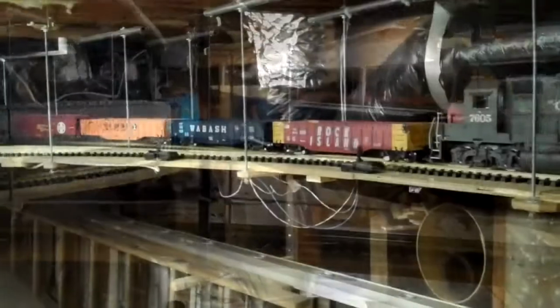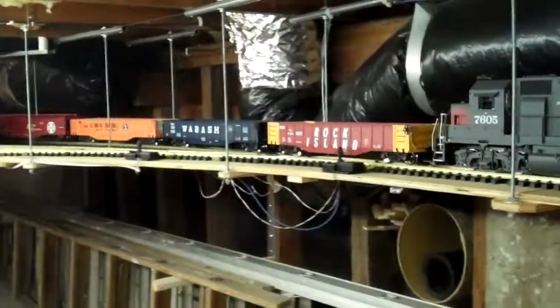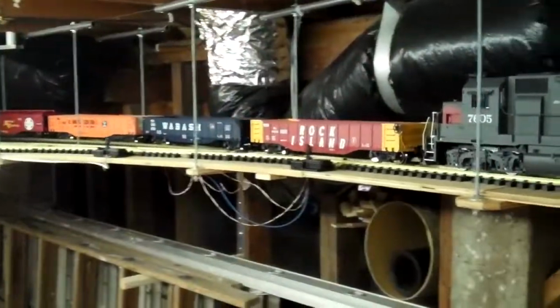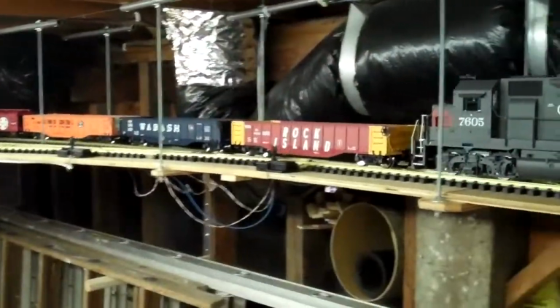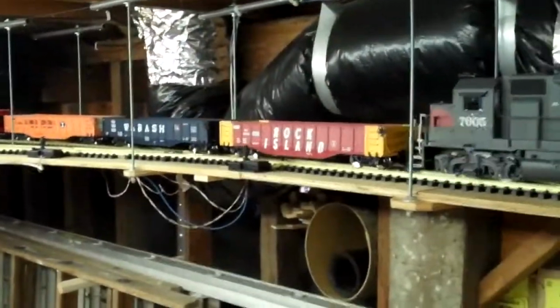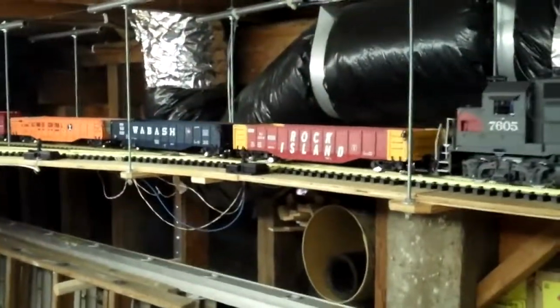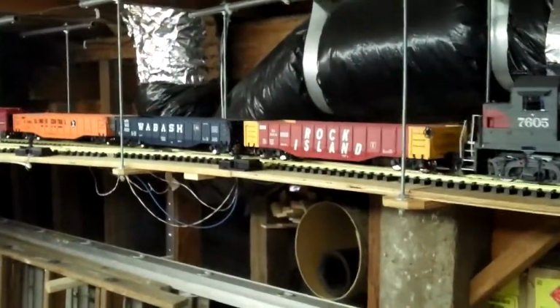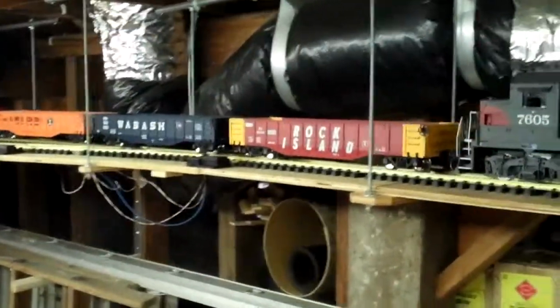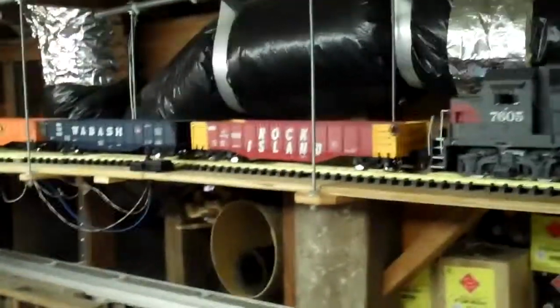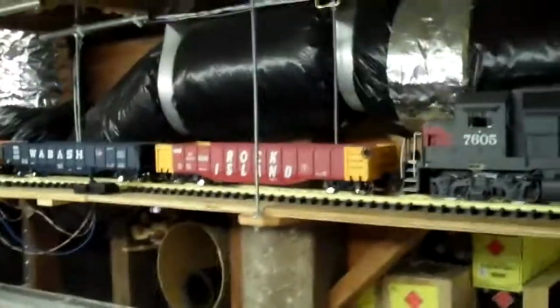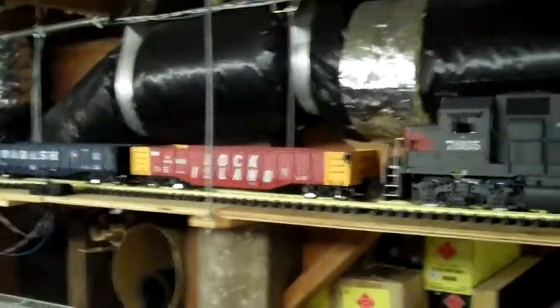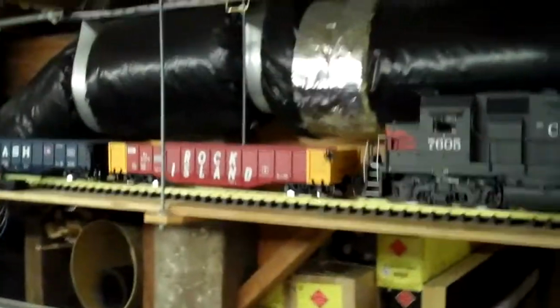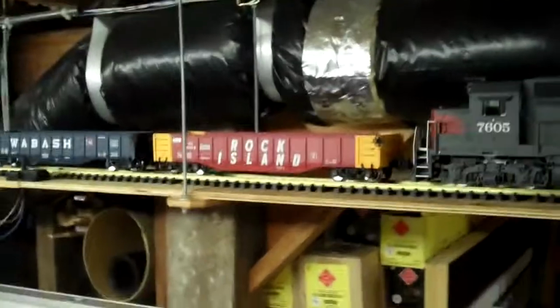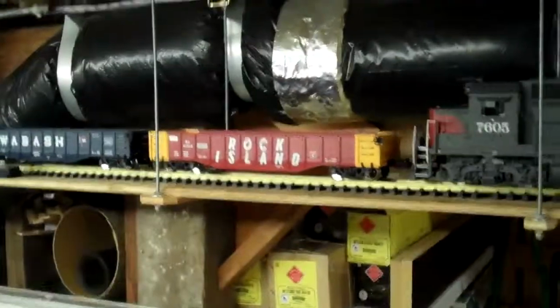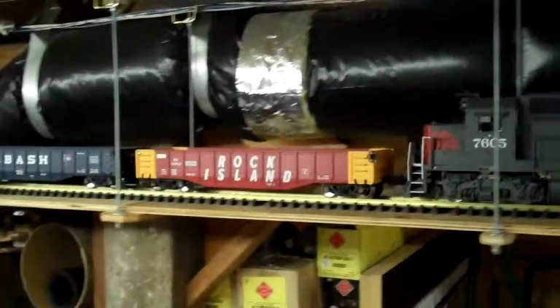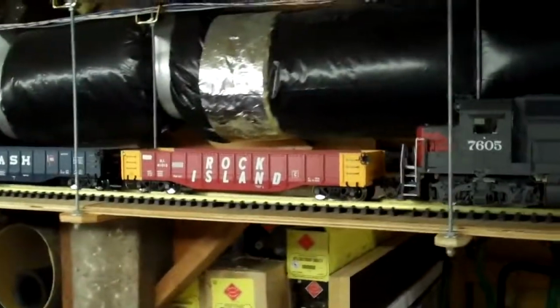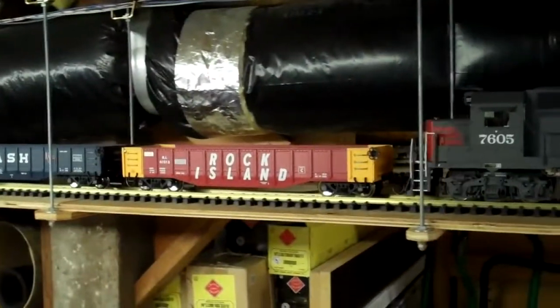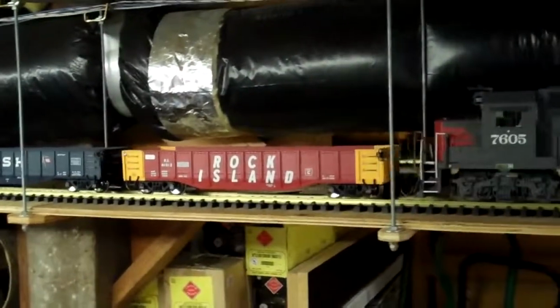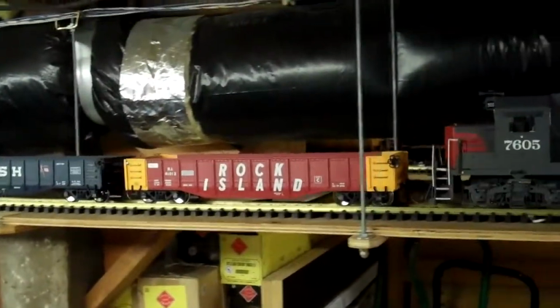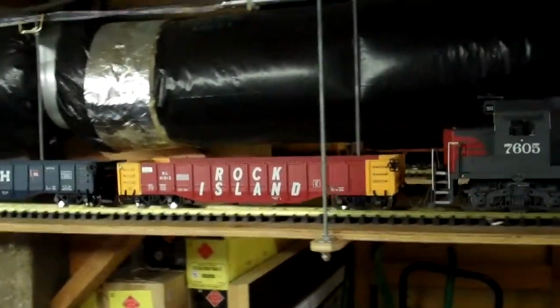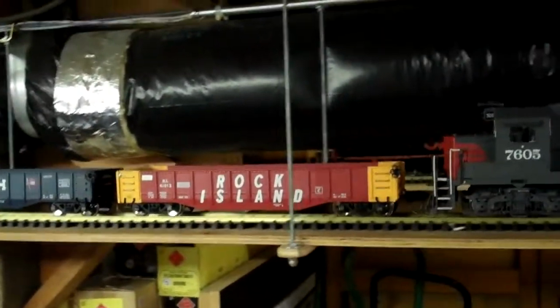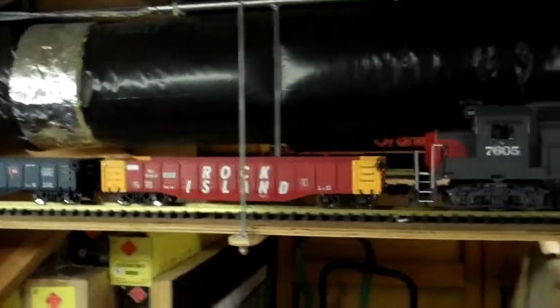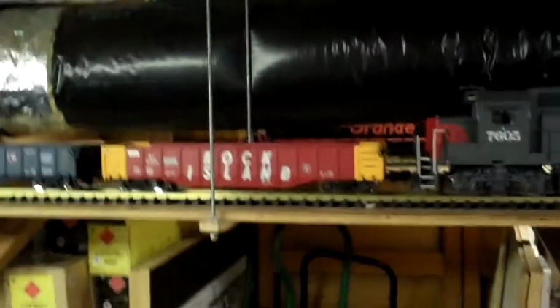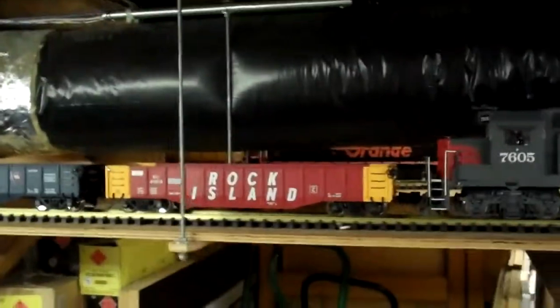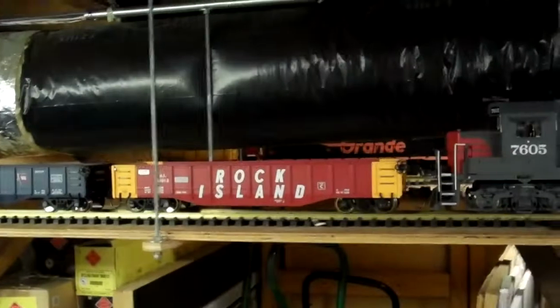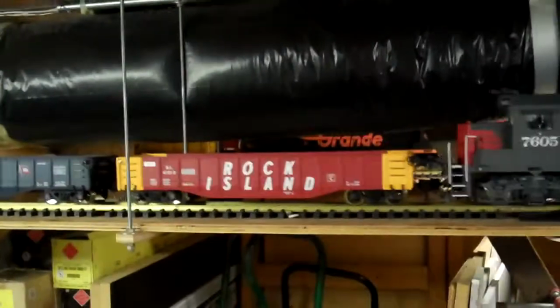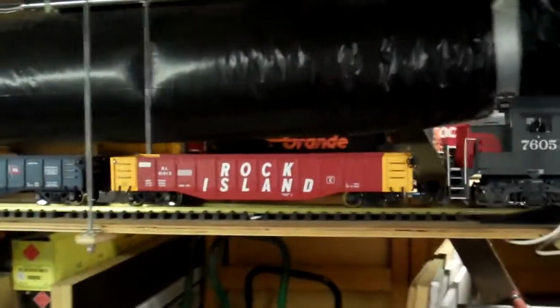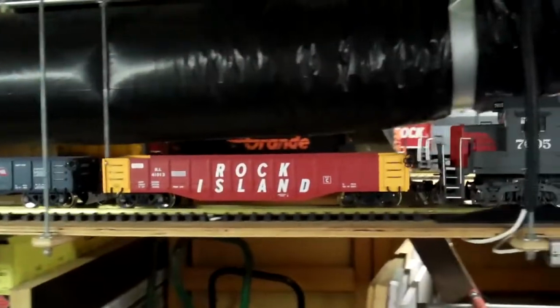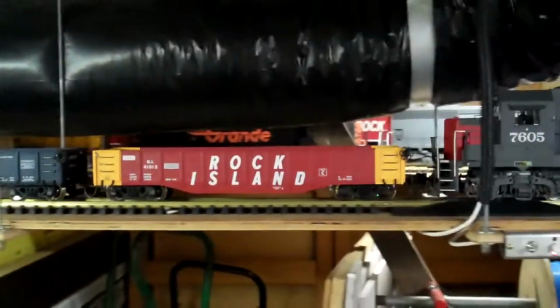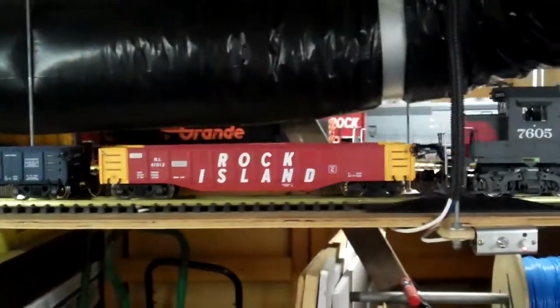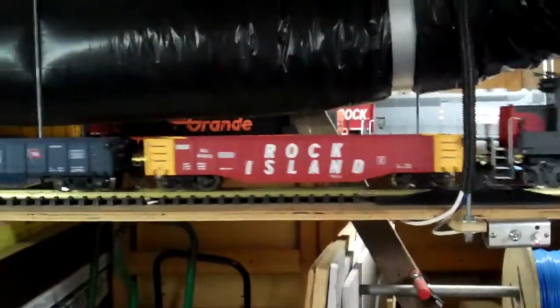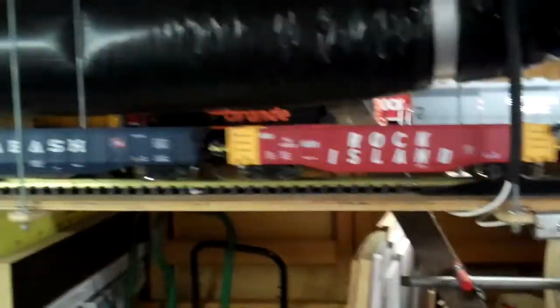In the case of the gondolas, just like with the flat cars, they were lowered by virtue of using USA Trains plastic Bettendorf trucks, where I lowered the bolster within the trucks in order to lower the cars.